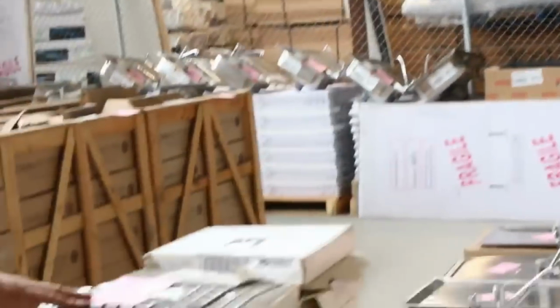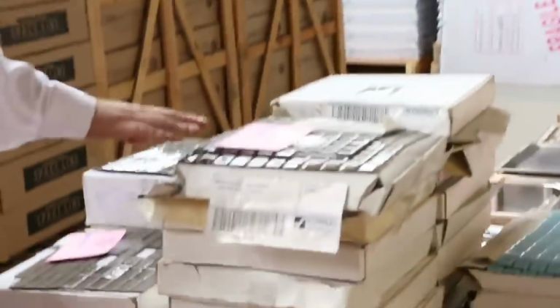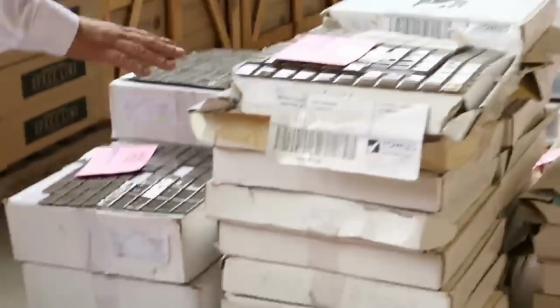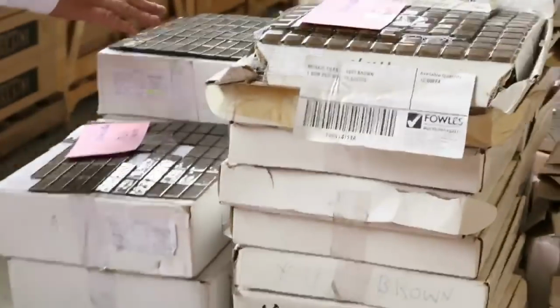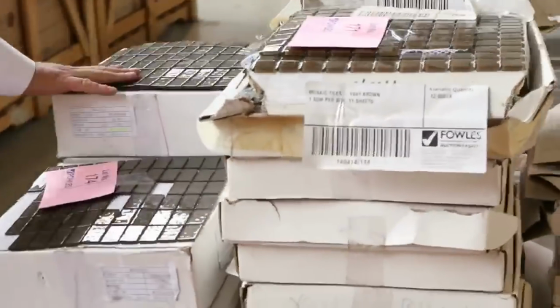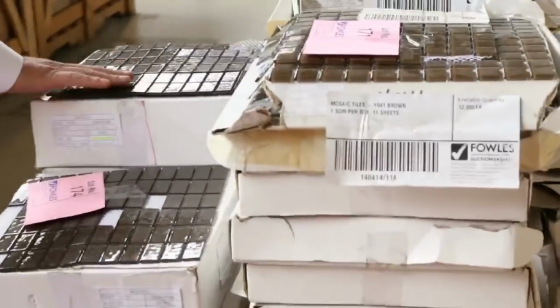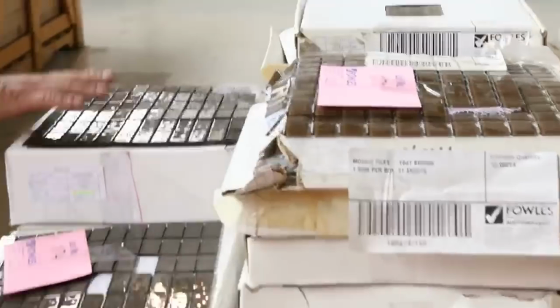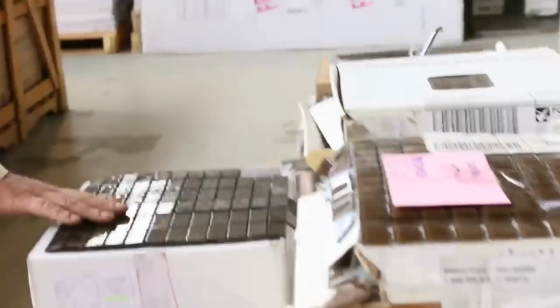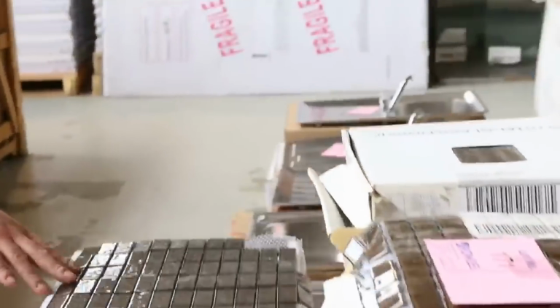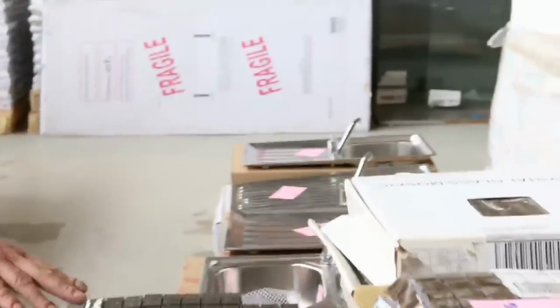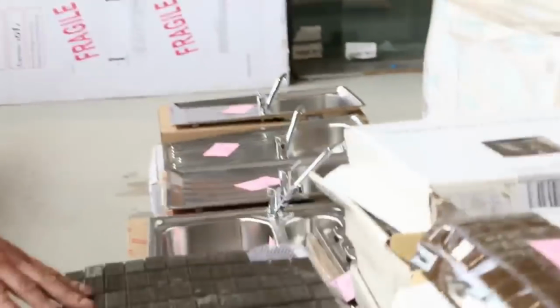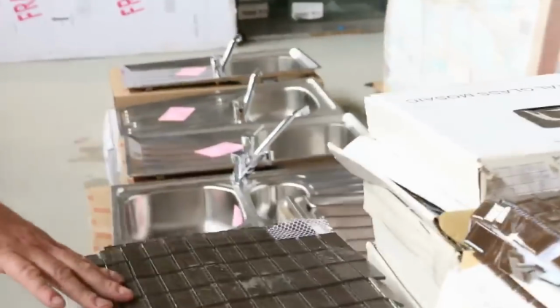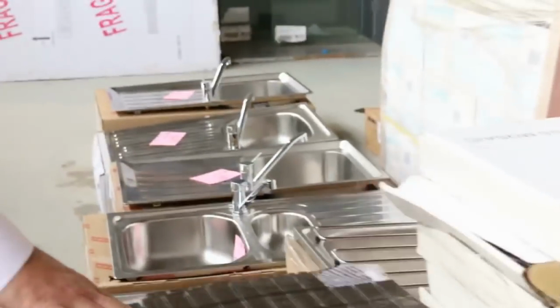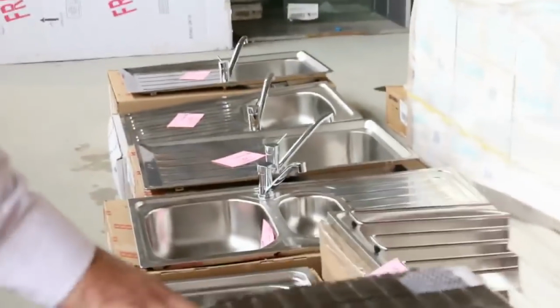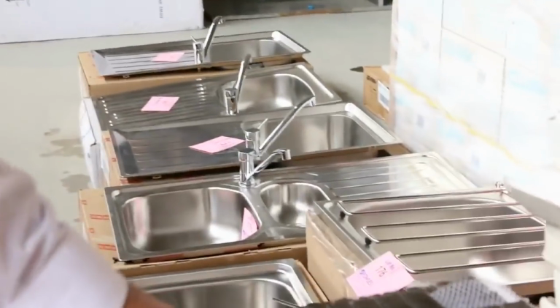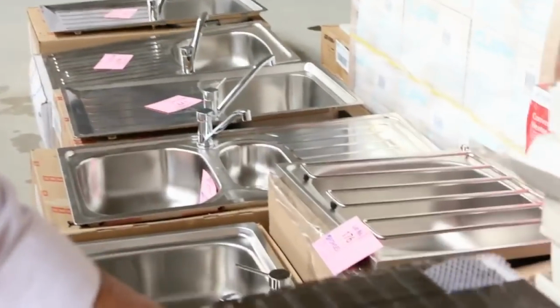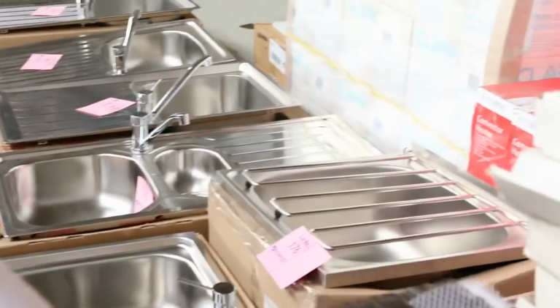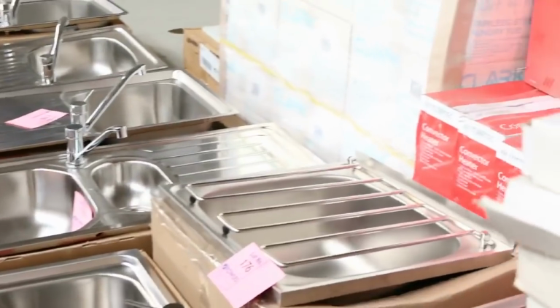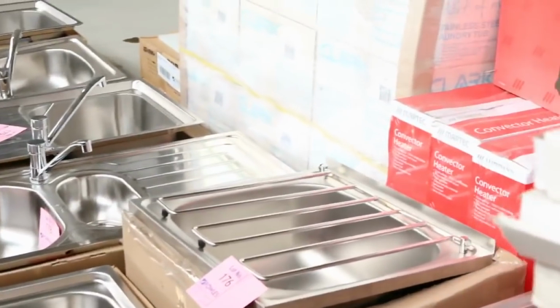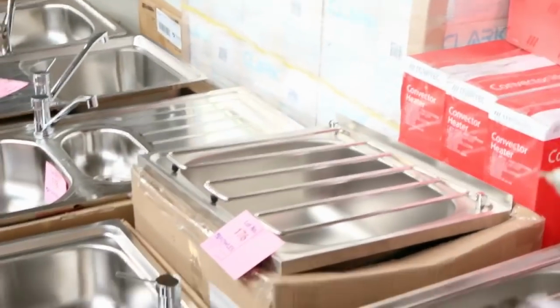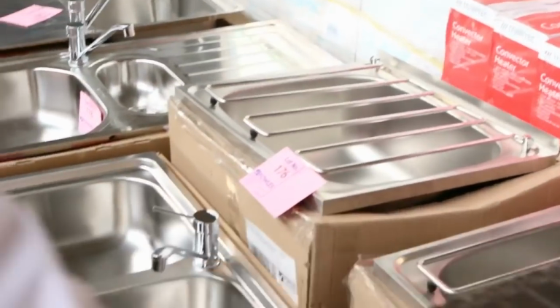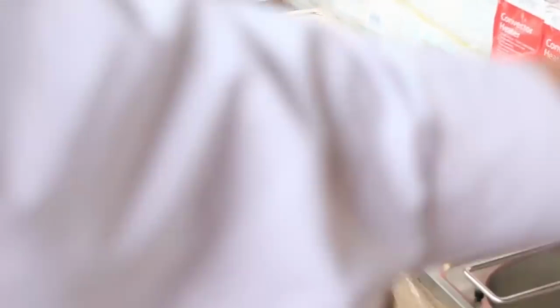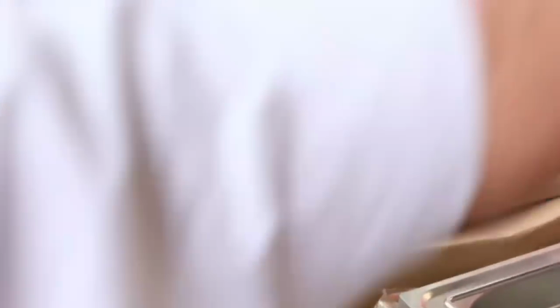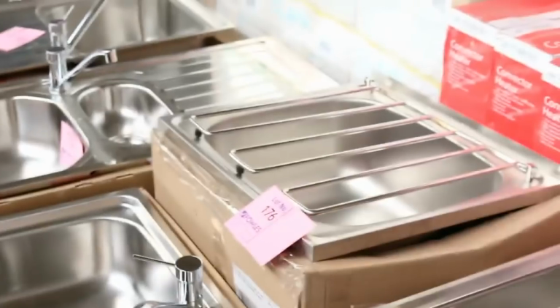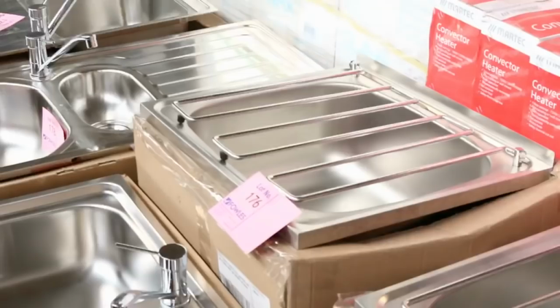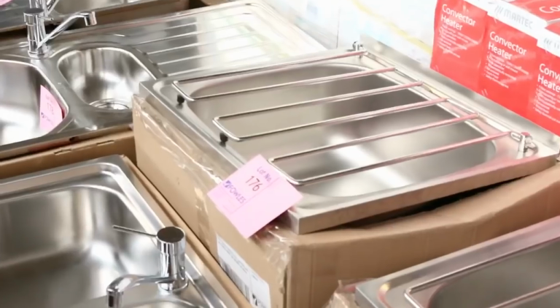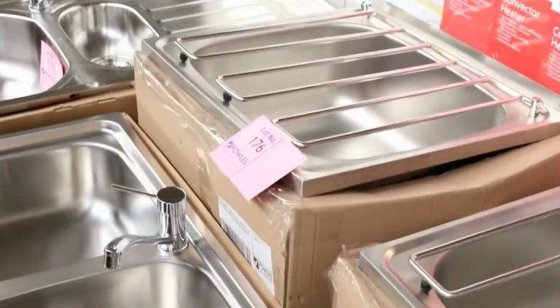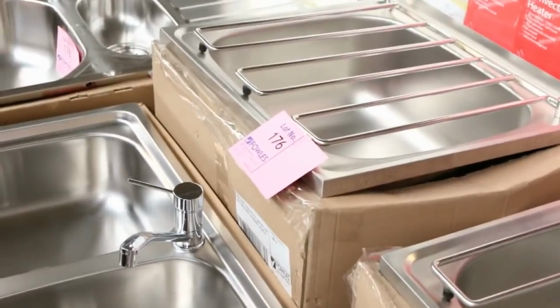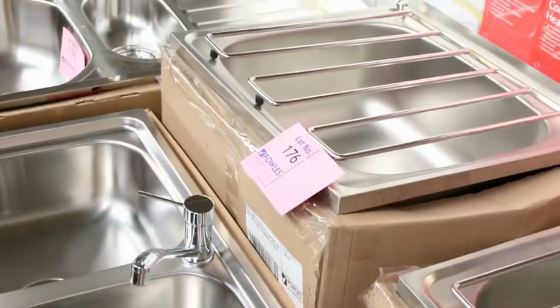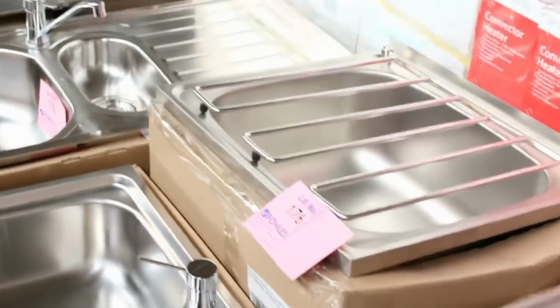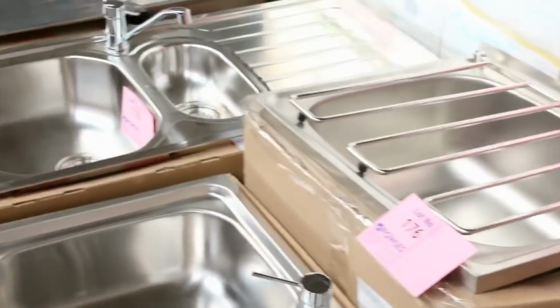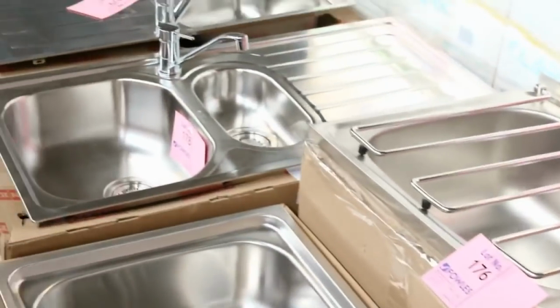Heaps and heaps of tiles — grown-on splash backs and mosaics — starting at $10 a box. I mean, you're paying an absolute fortune for those things elsewhere.